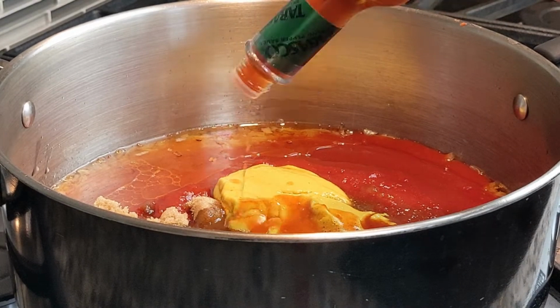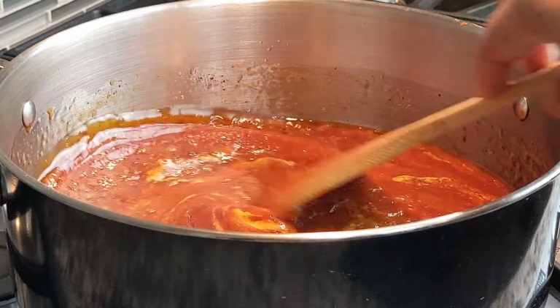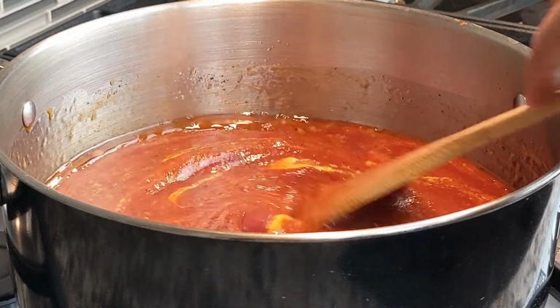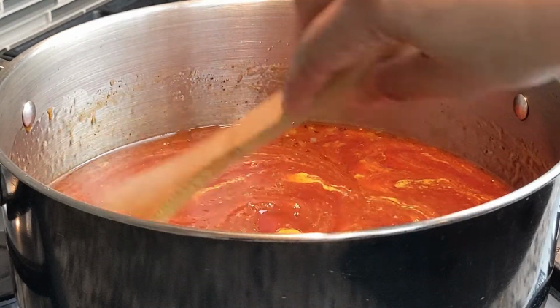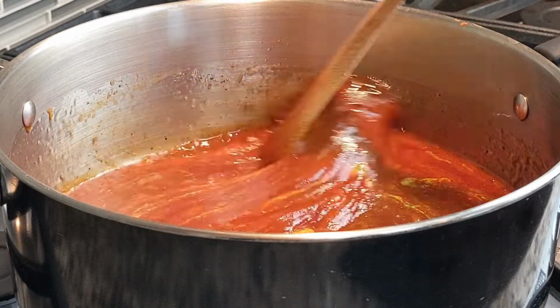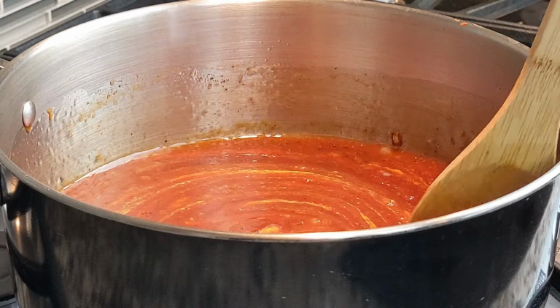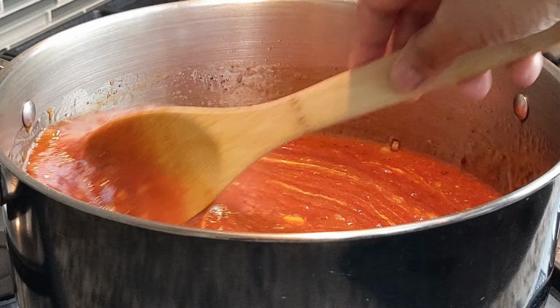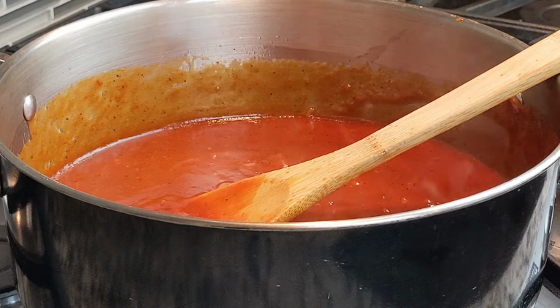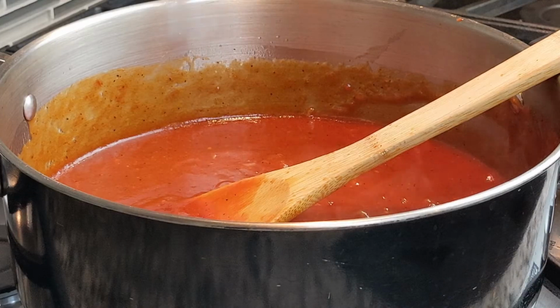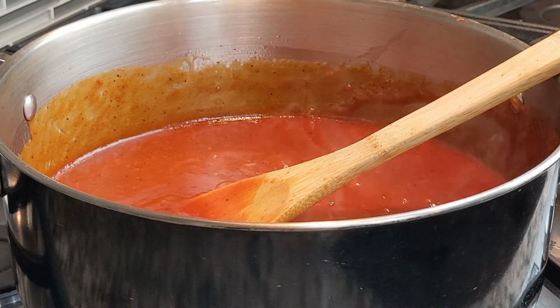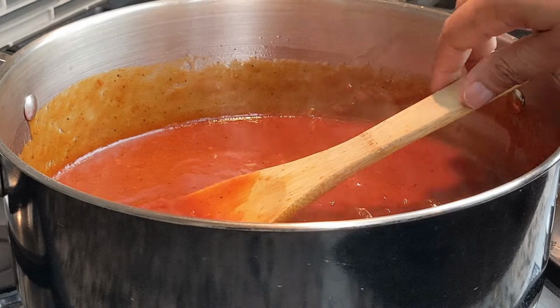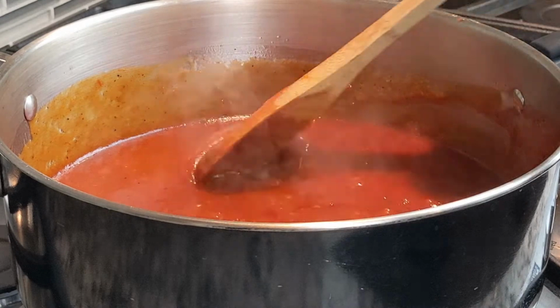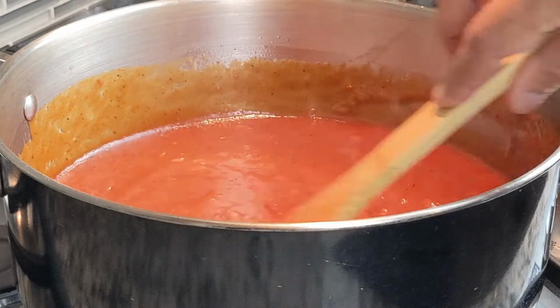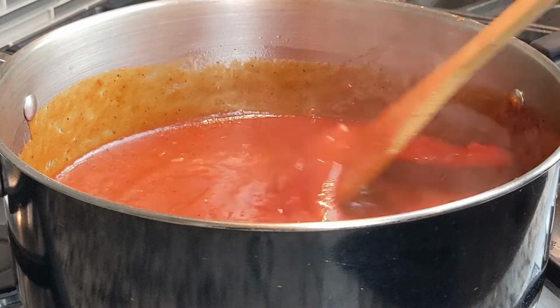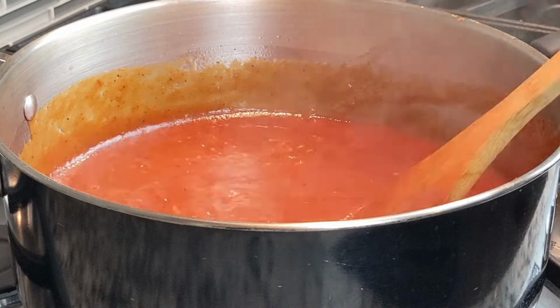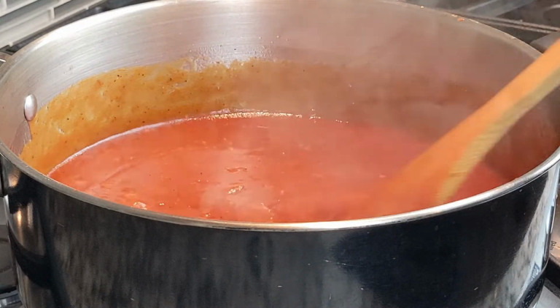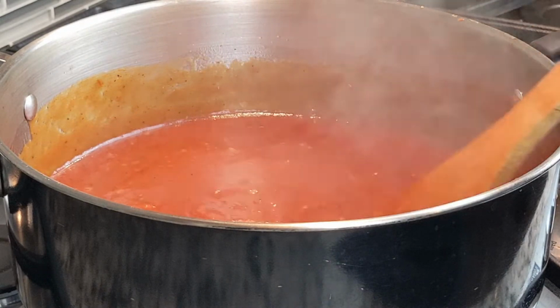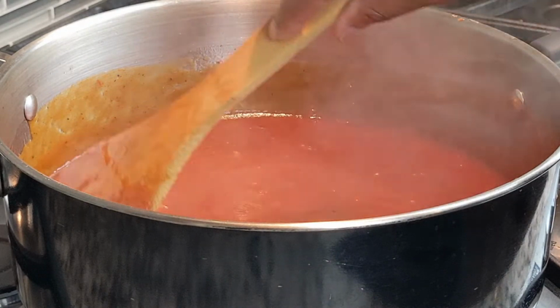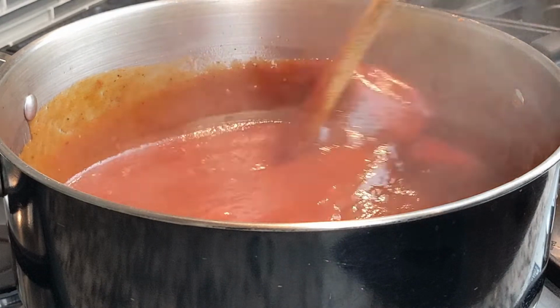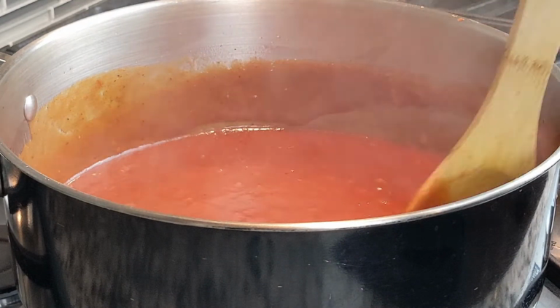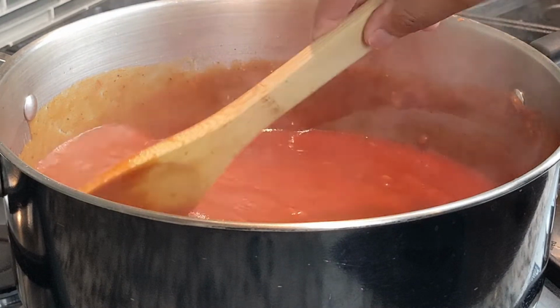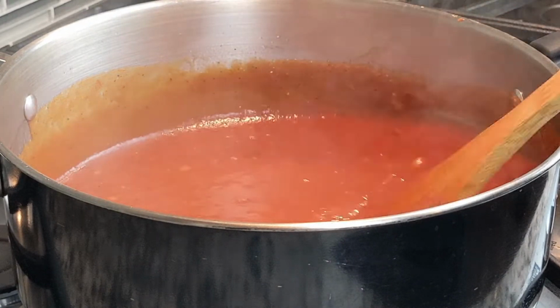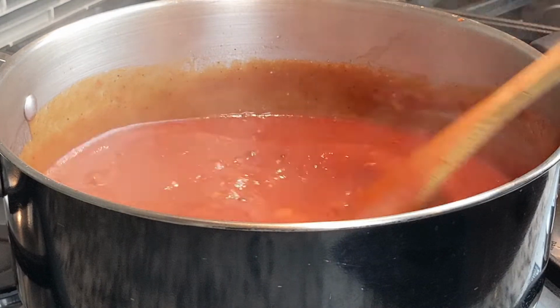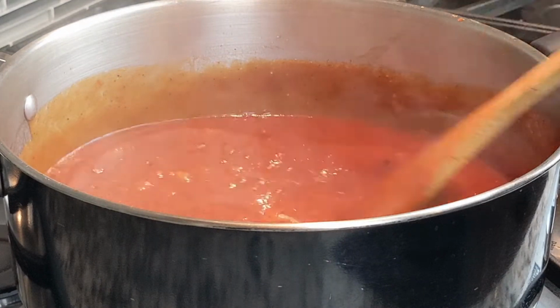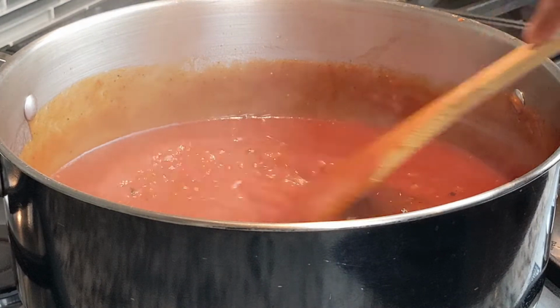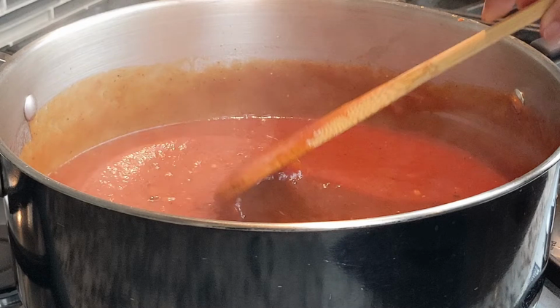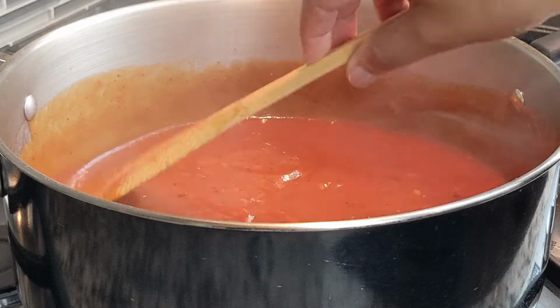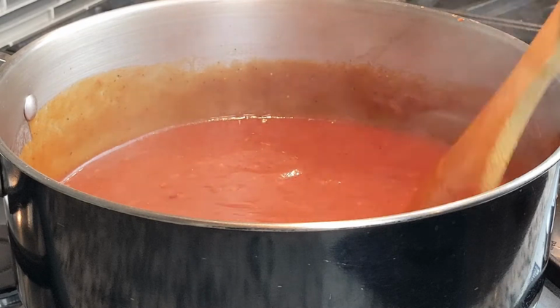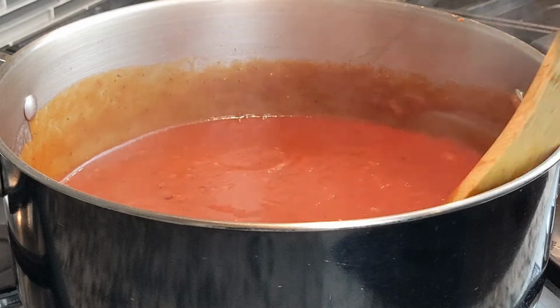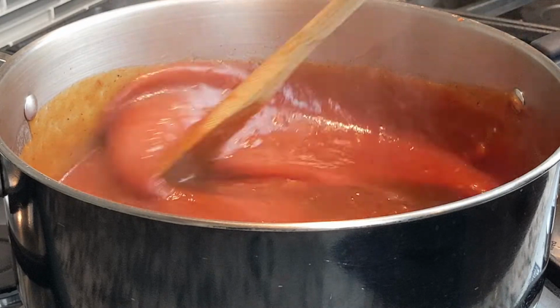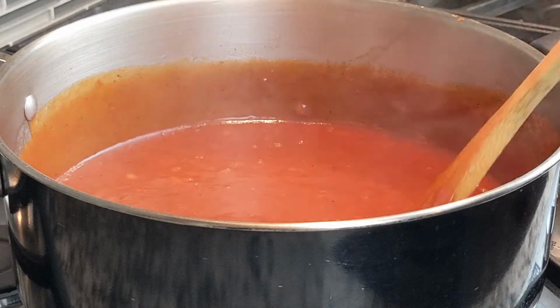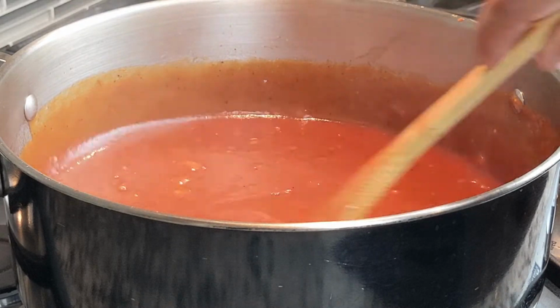Stir the mixture very well, then turn the heat down to medium low. Simmer the sauce for 10 minutes, making sure to stir the sauce during that time.